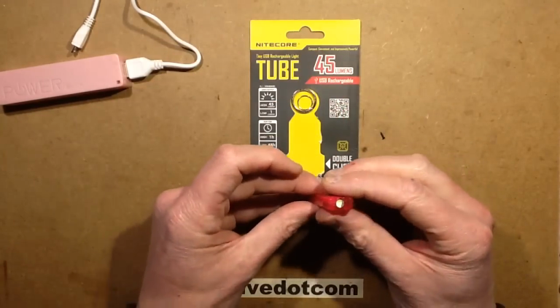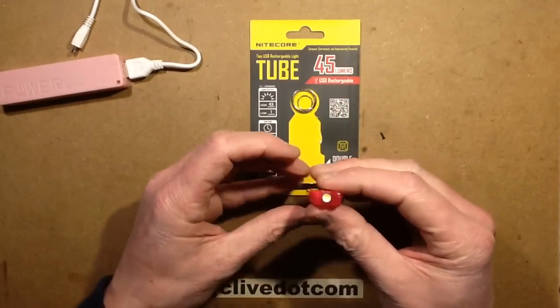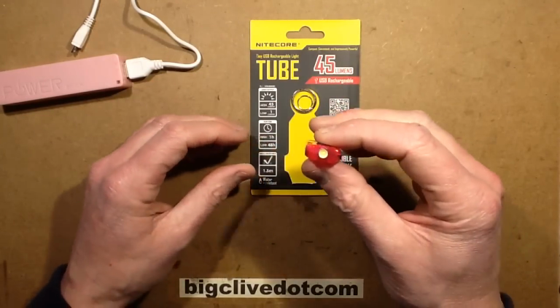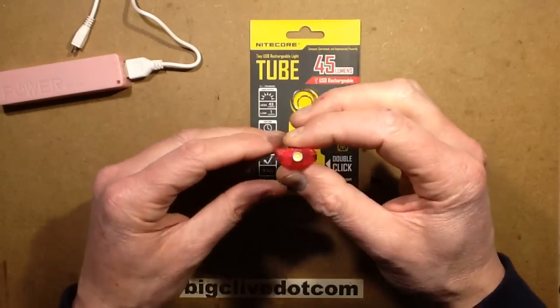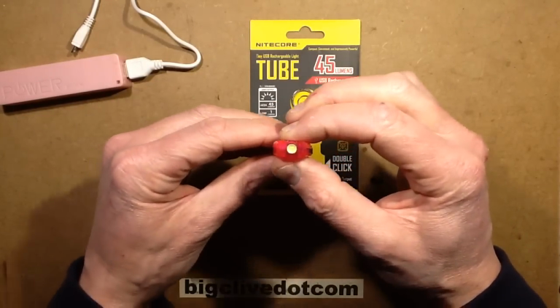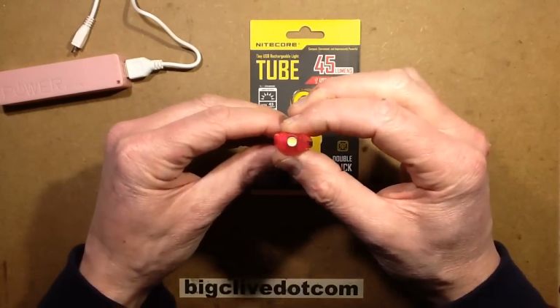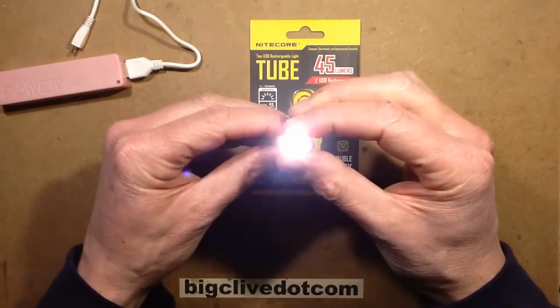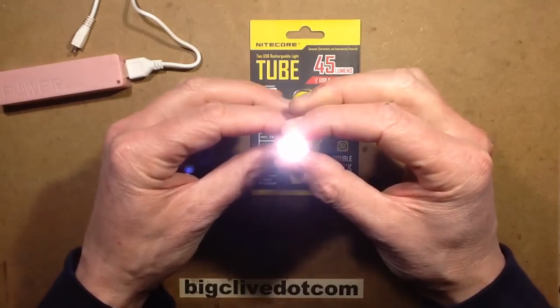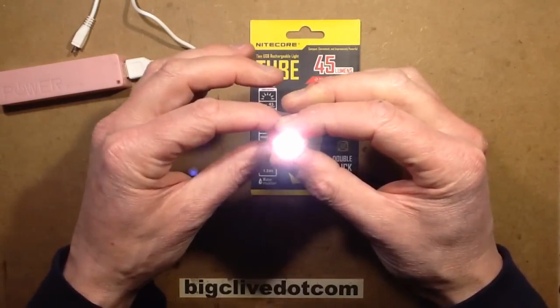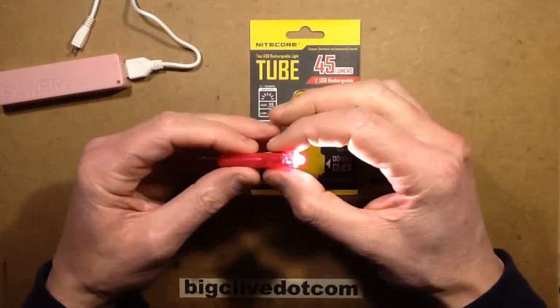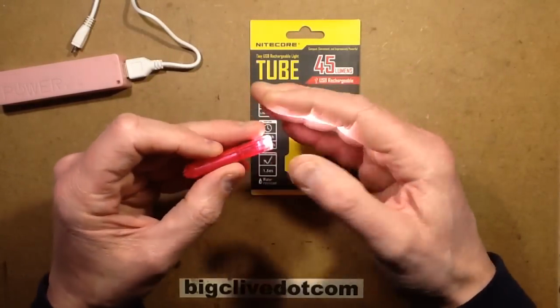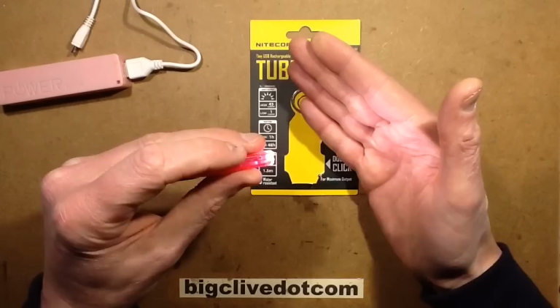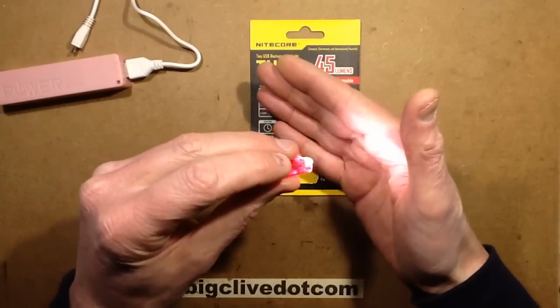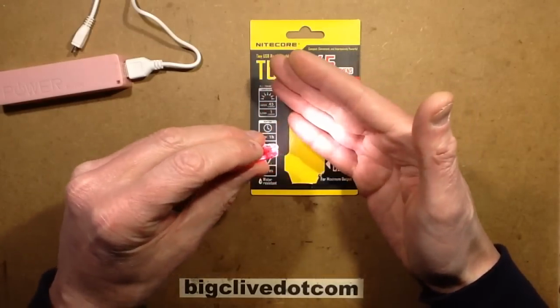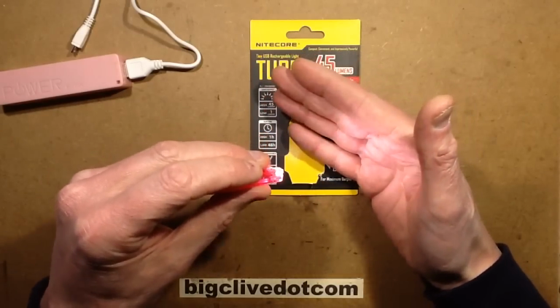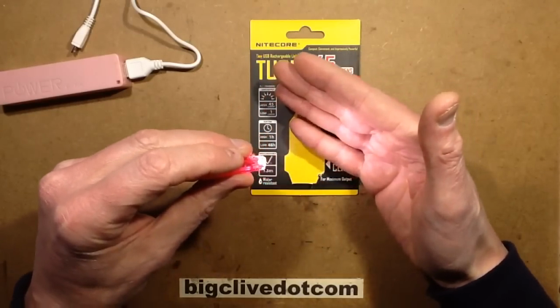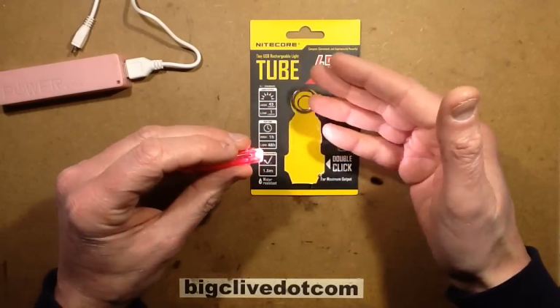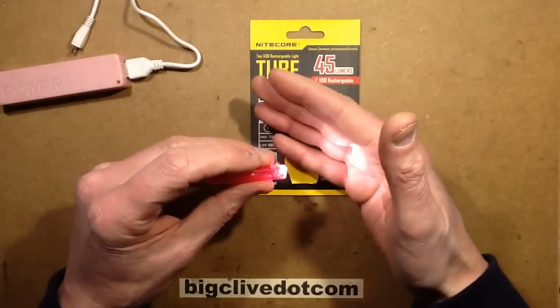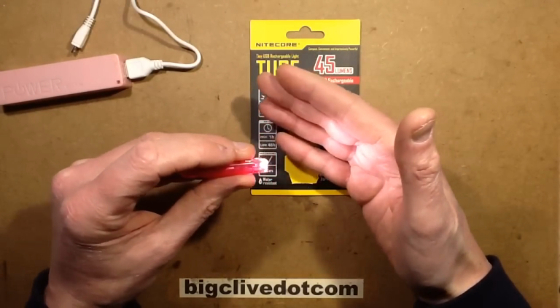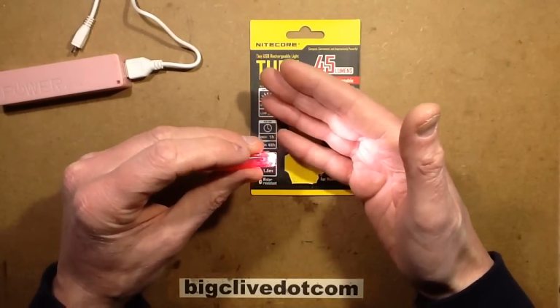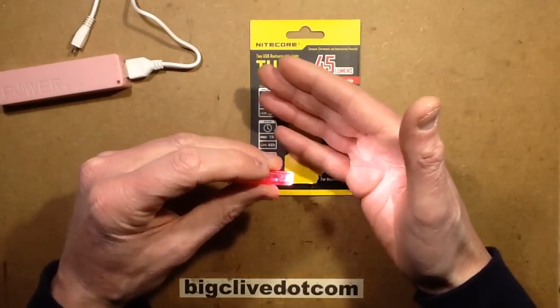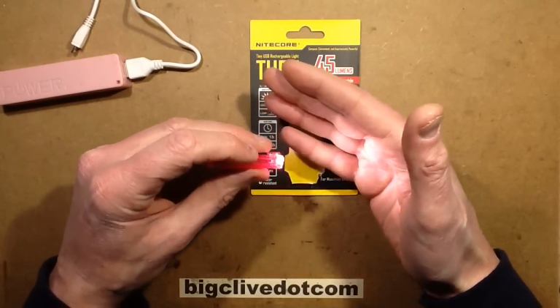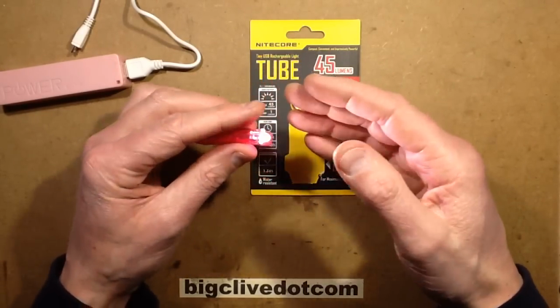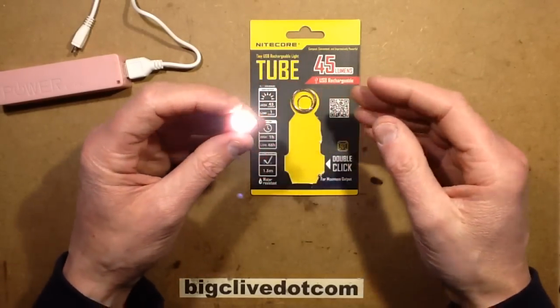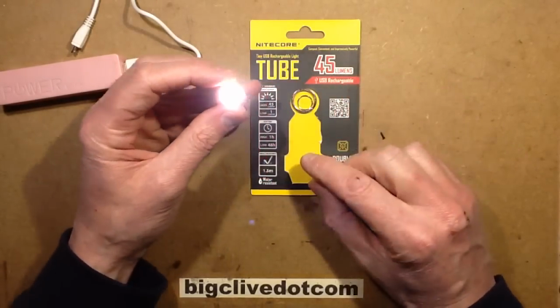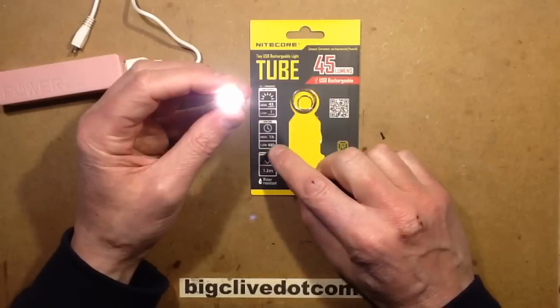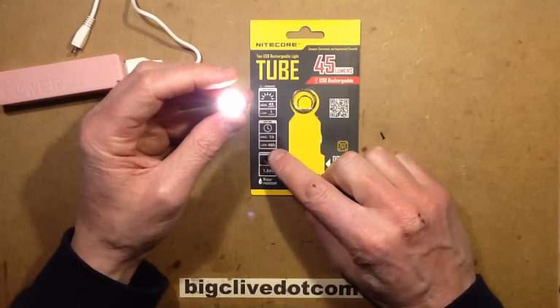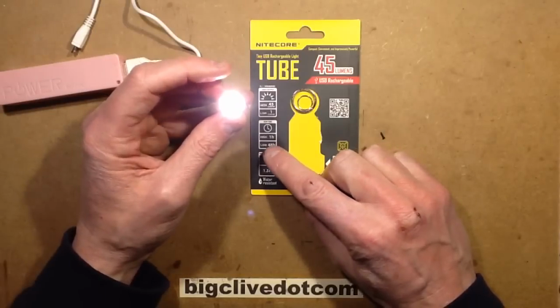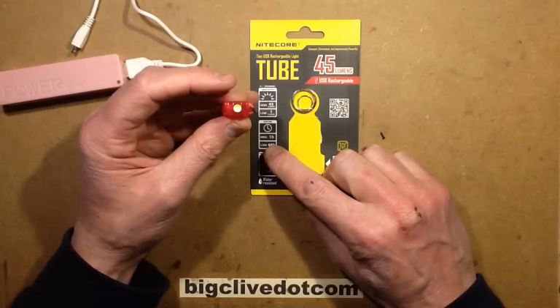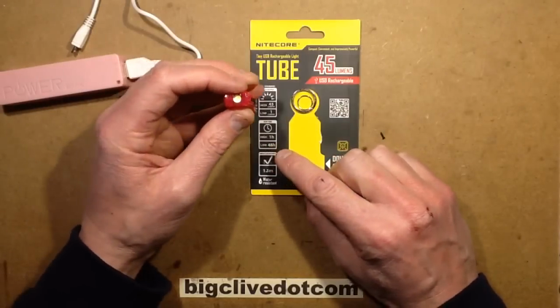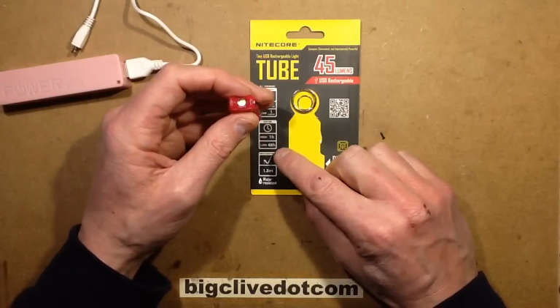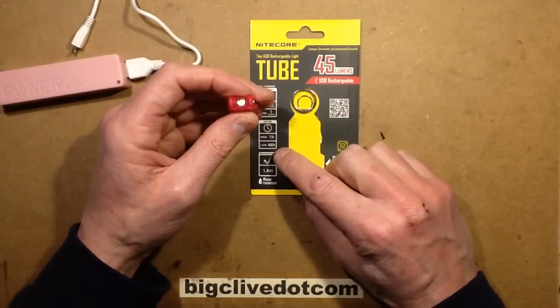If you double click it, it goes up to full intensity and it really is bright. I measured the power dissipation in the LED at half a watt — it is very bright. They claim it will last for an hour at that.